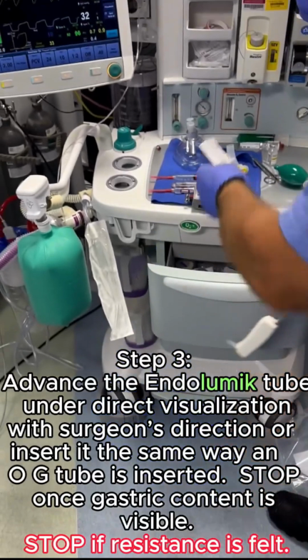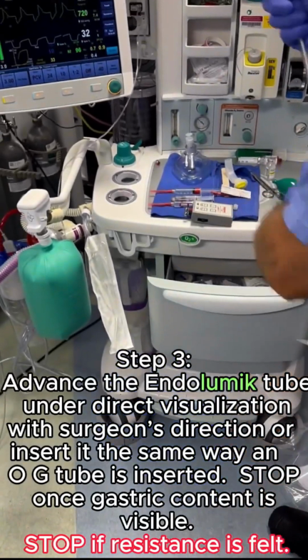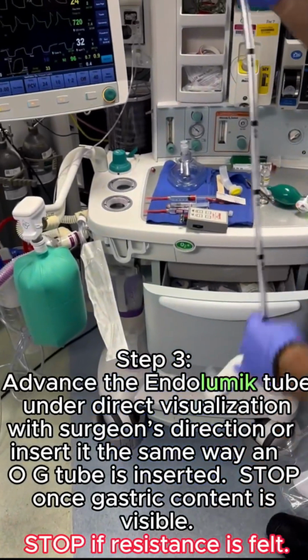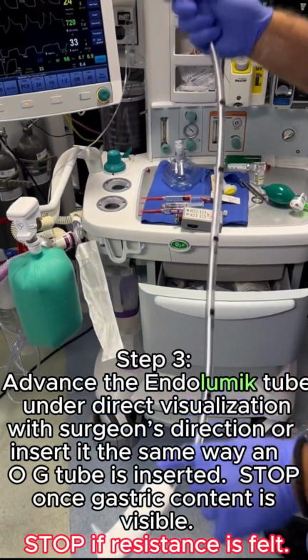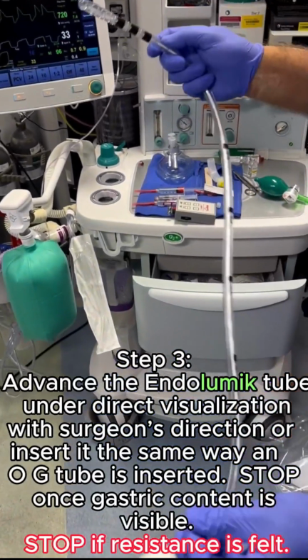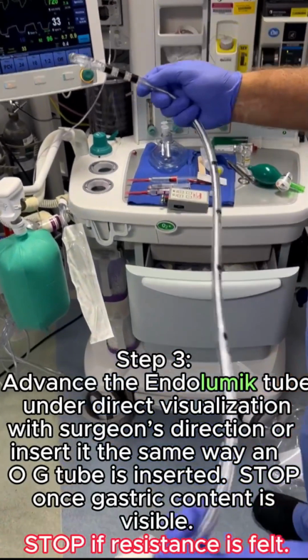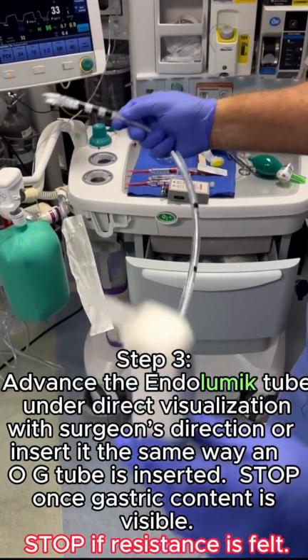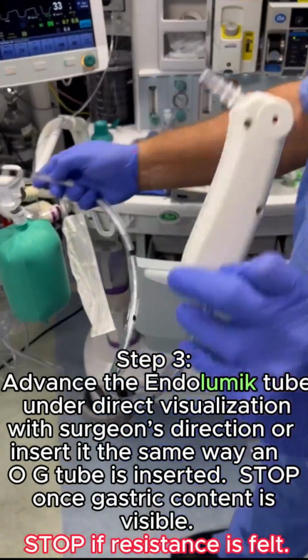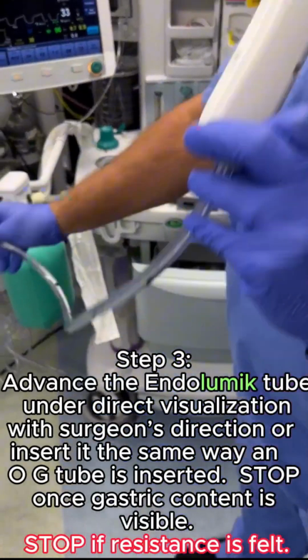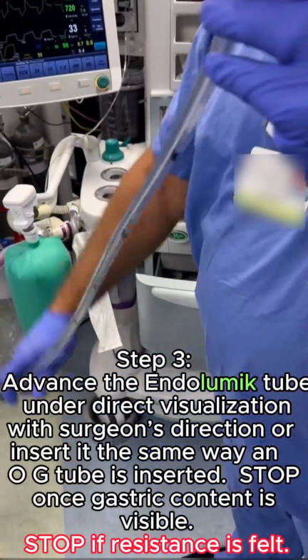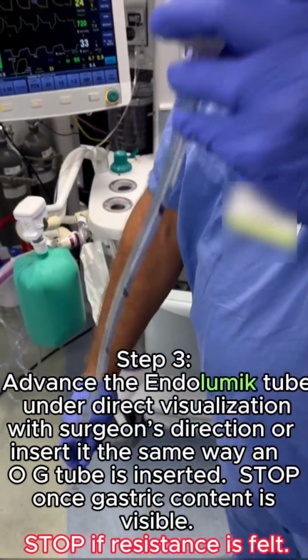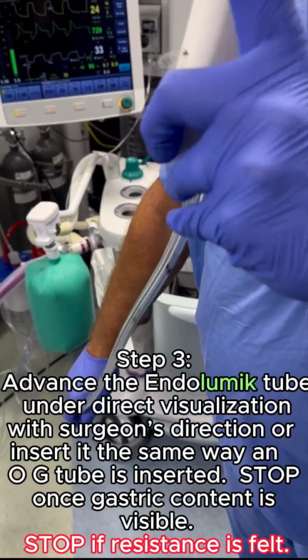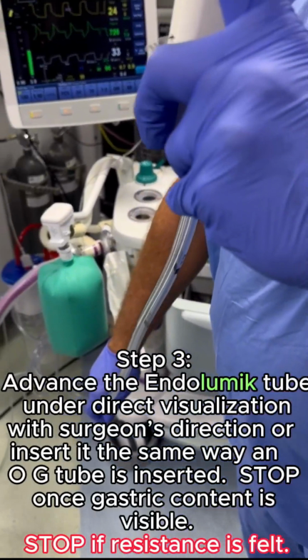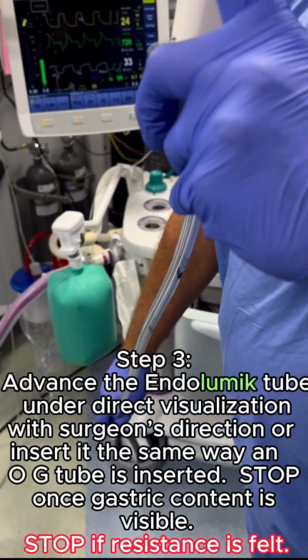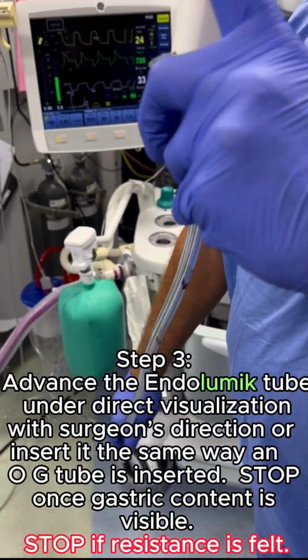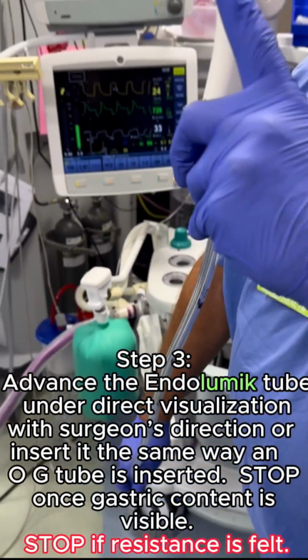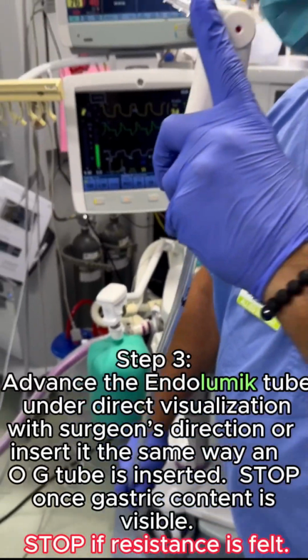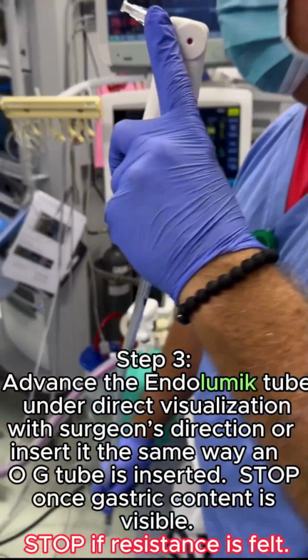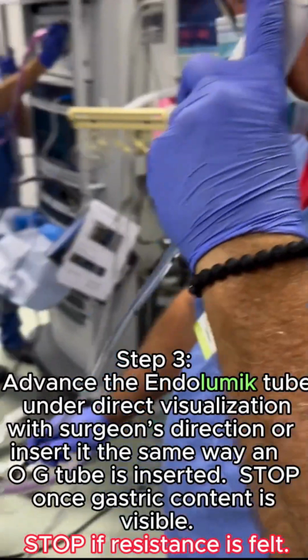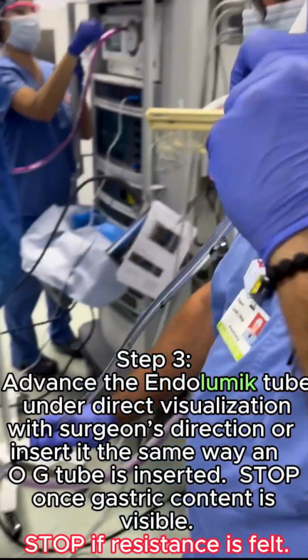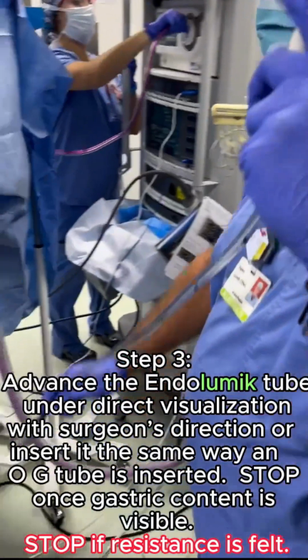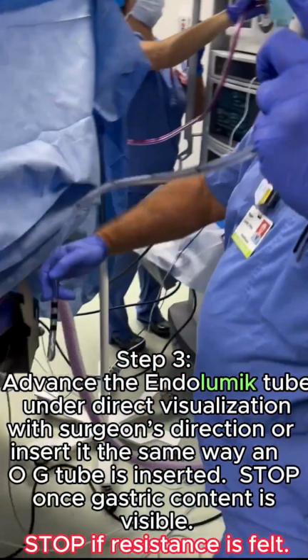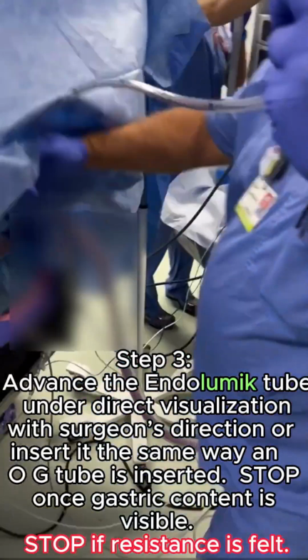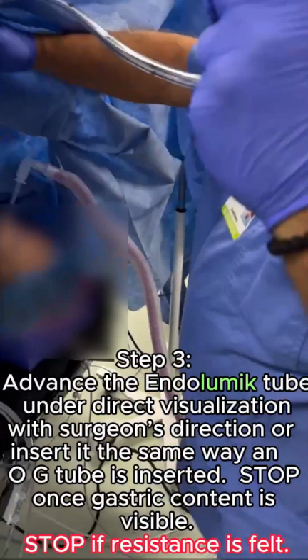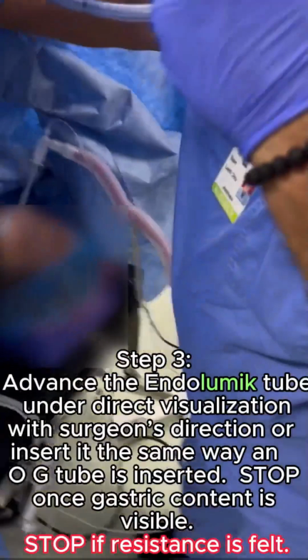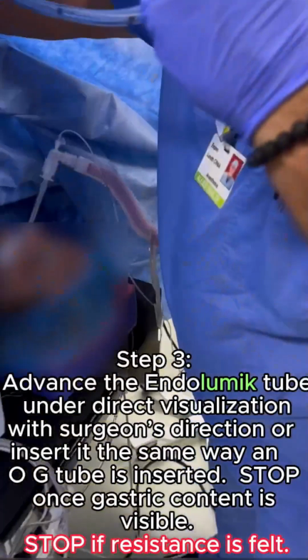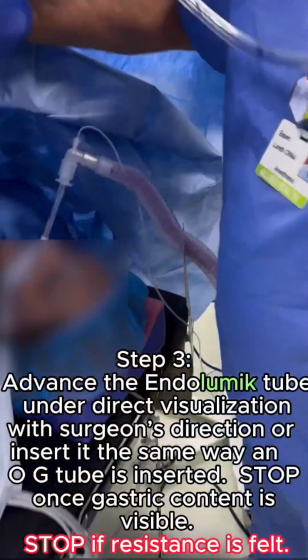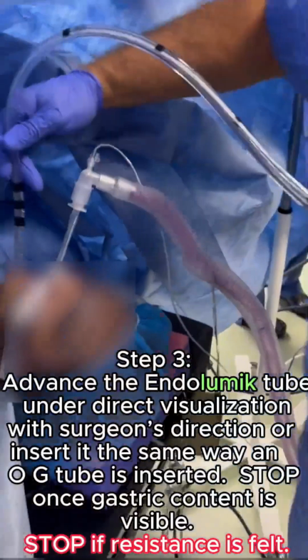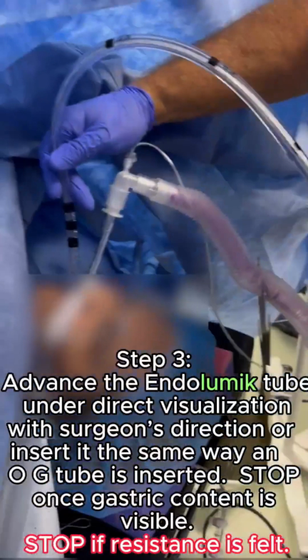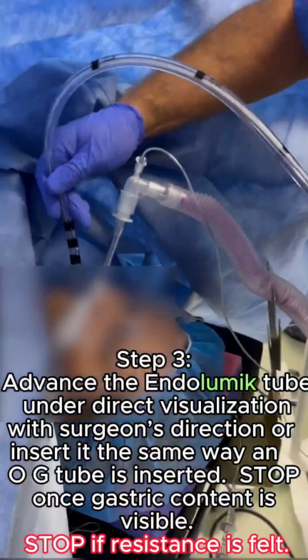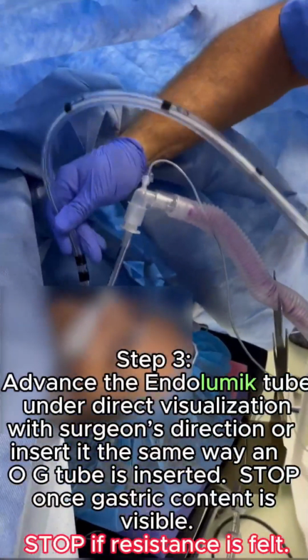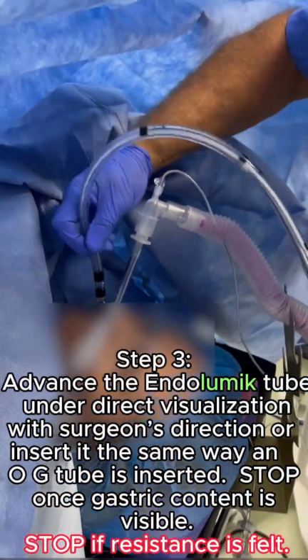Advance the endolumic tube under direct visualization with the surgeon's direction, or insert it the same way an OG tube is inserted. Stop once gastric content is visible.